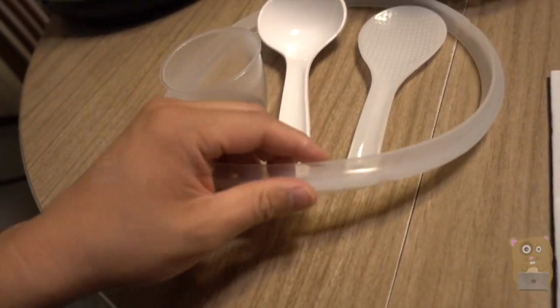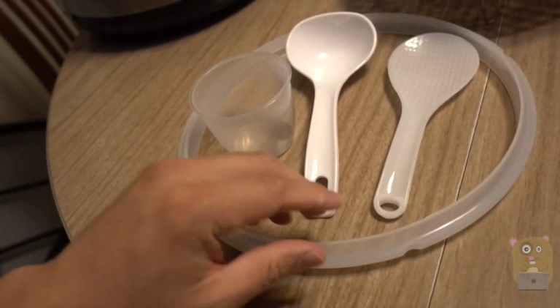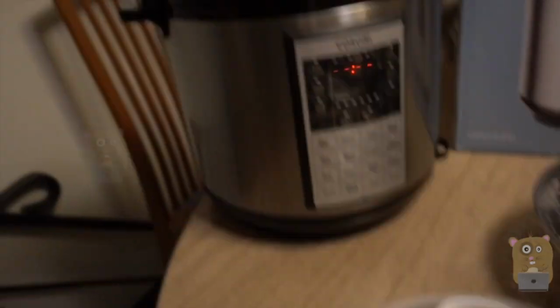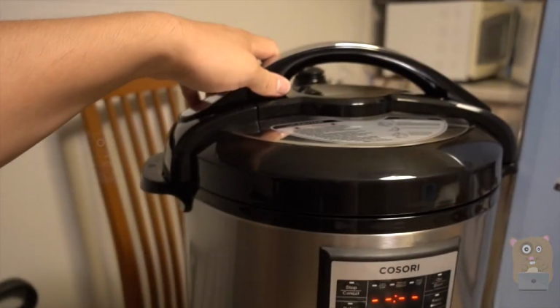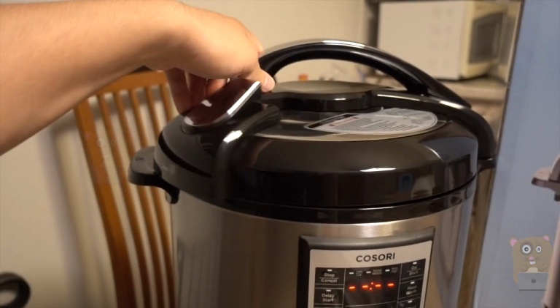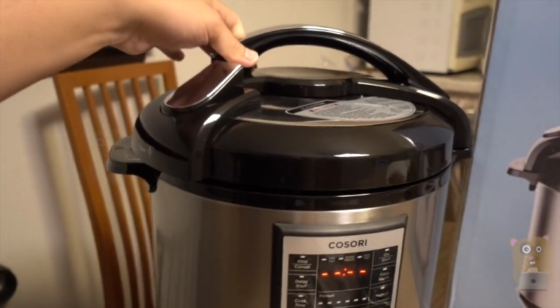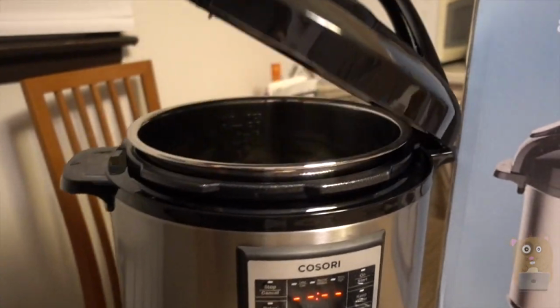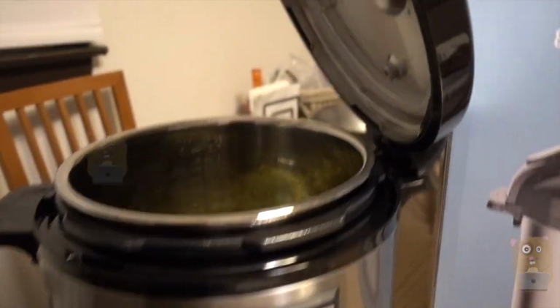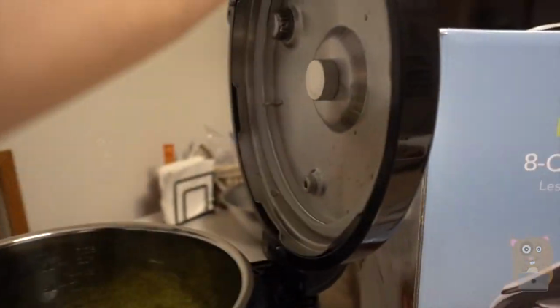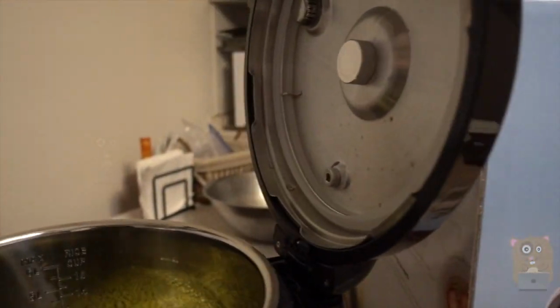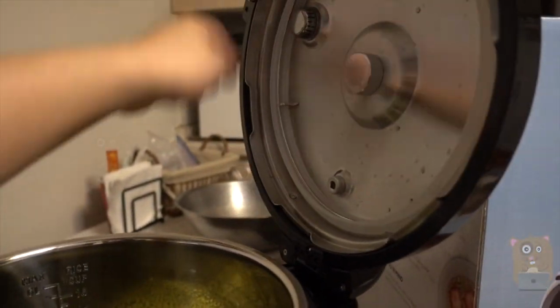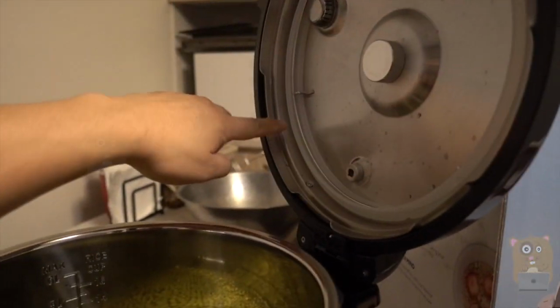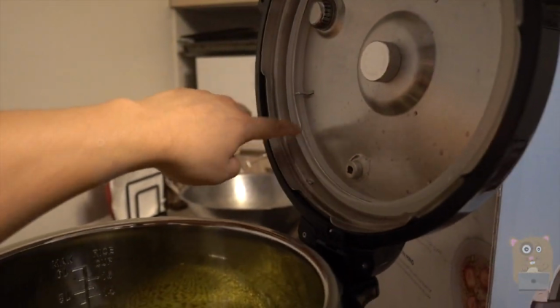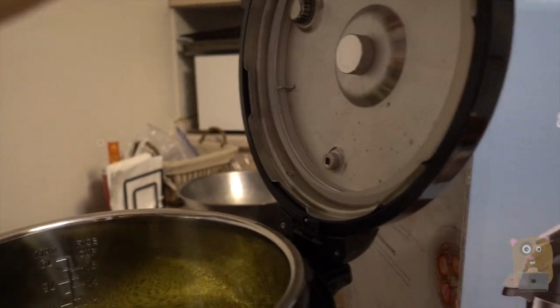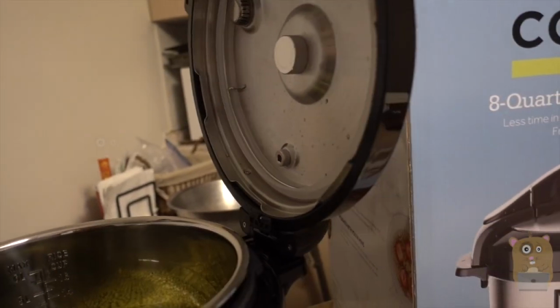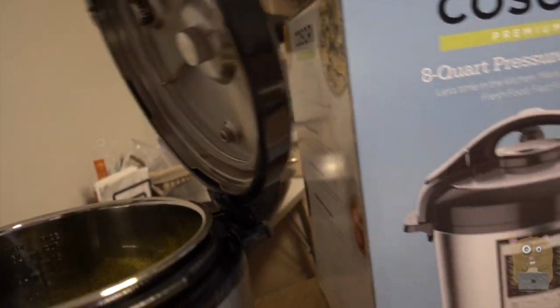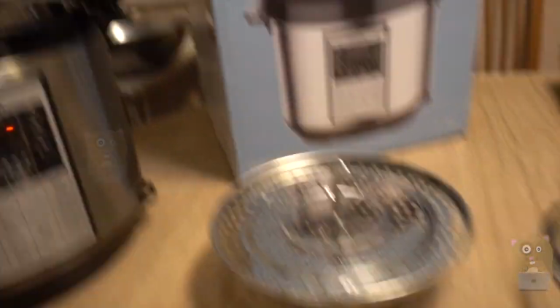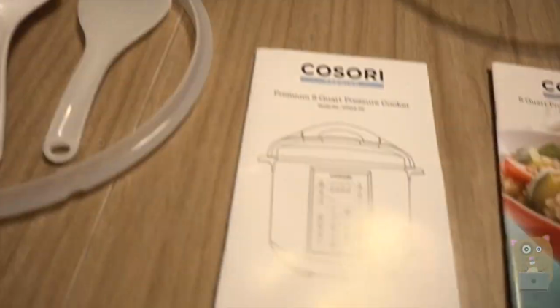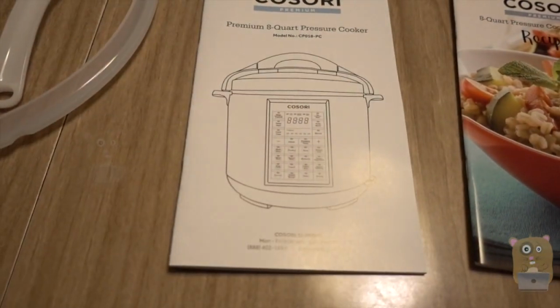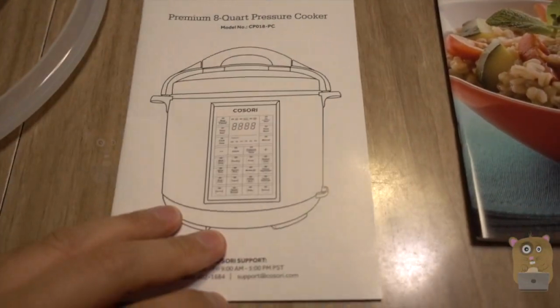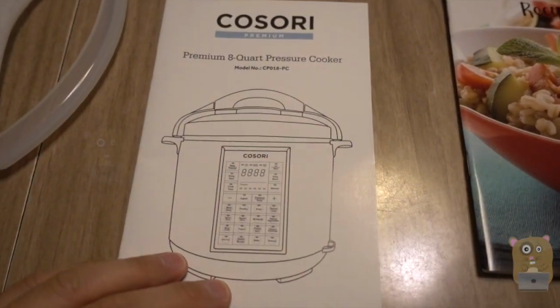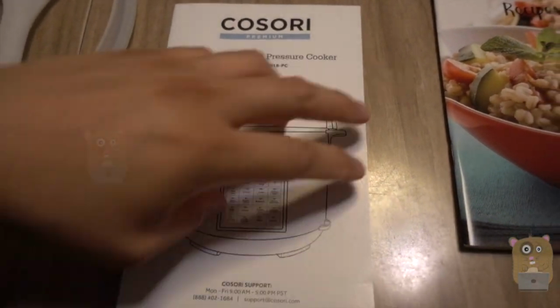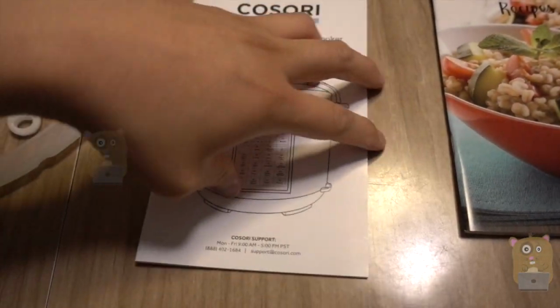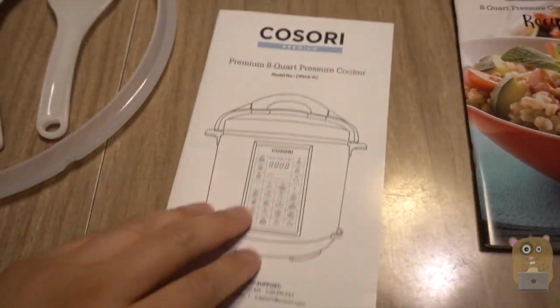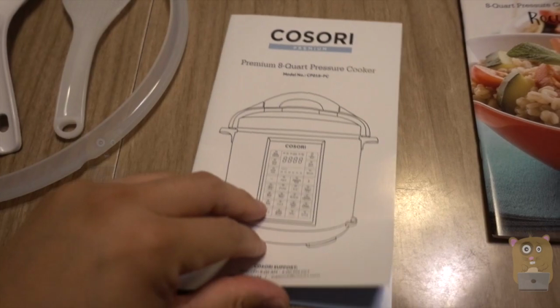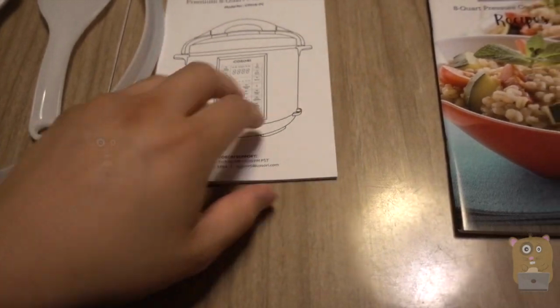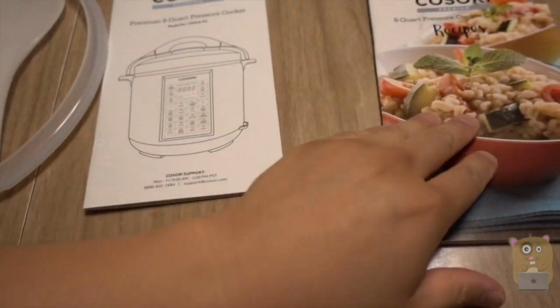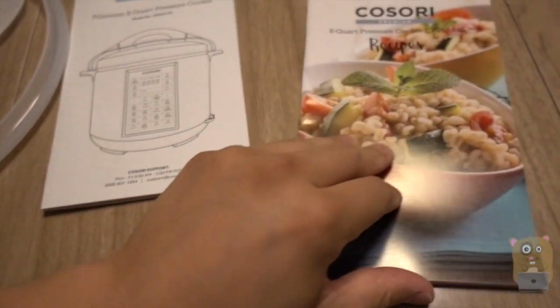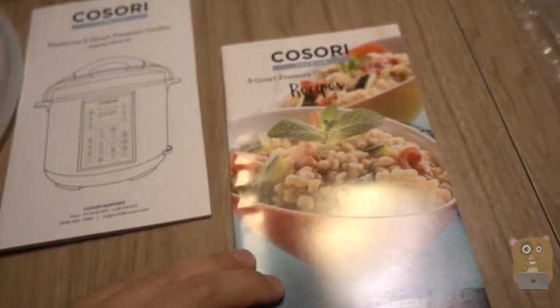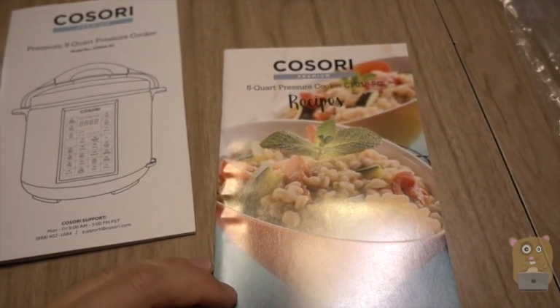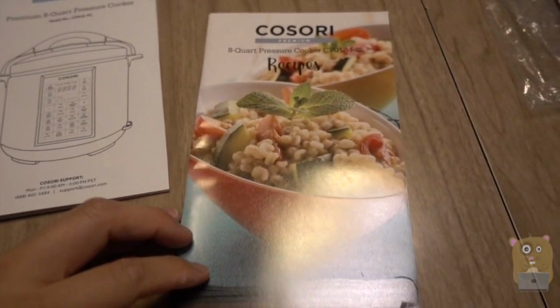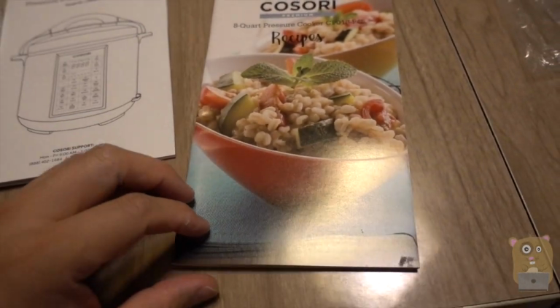This is for the larger one. And this one here on this side right over here. The user manual is pretty well written, easy to follow. And here's some quick recipes.